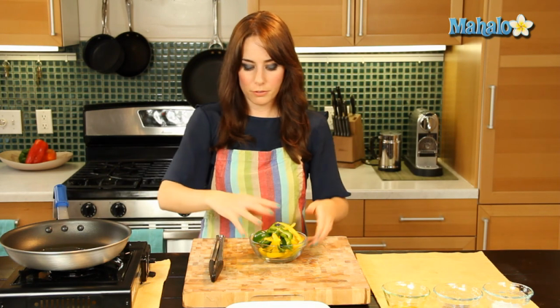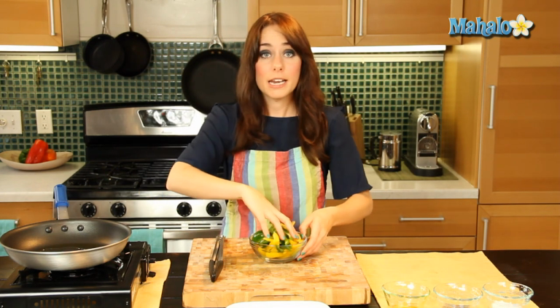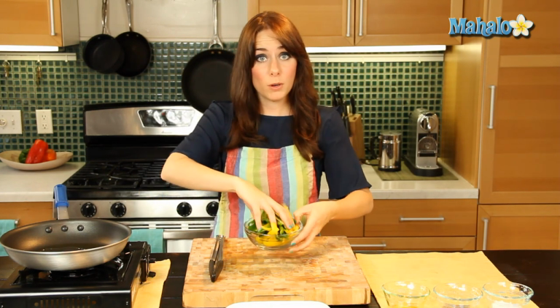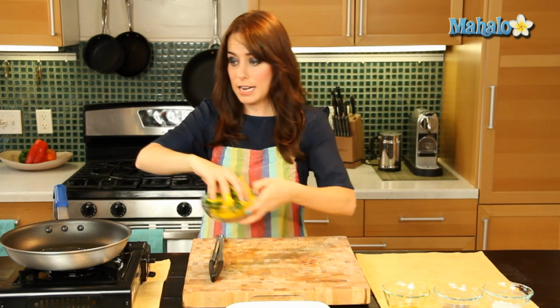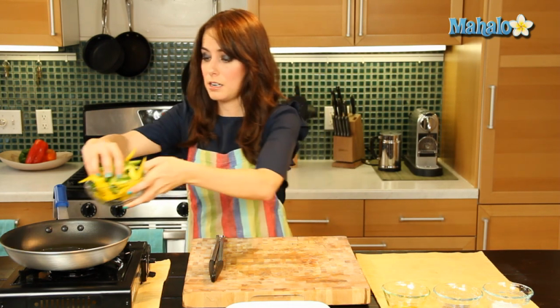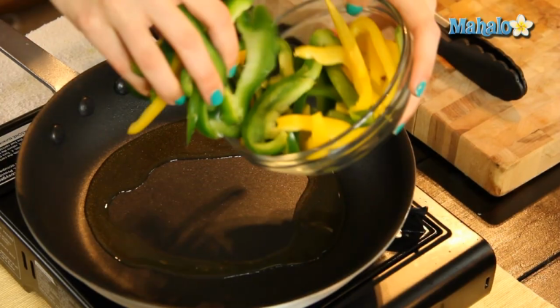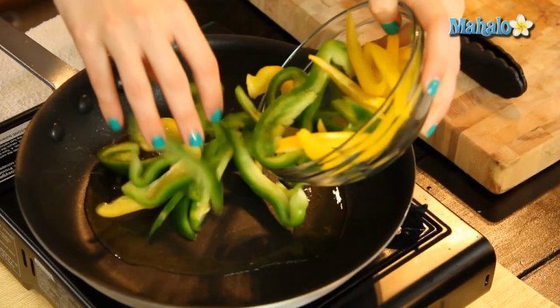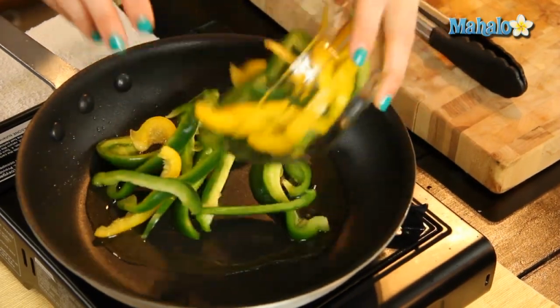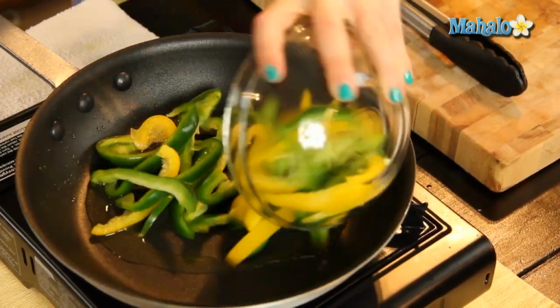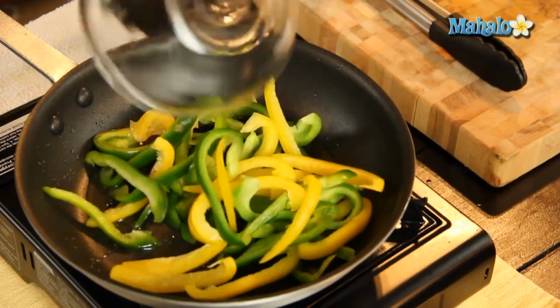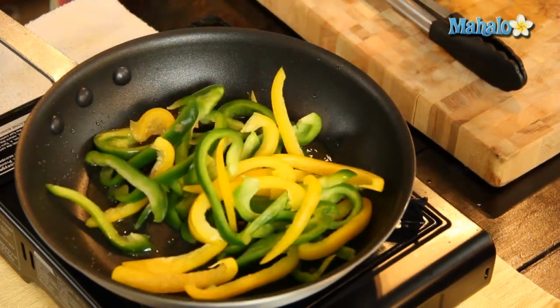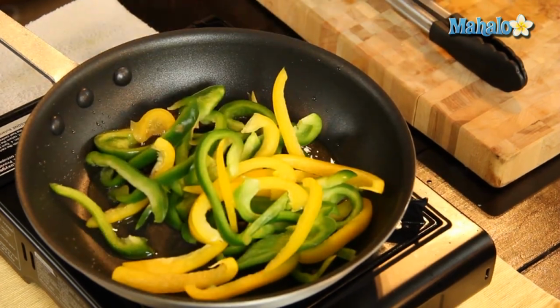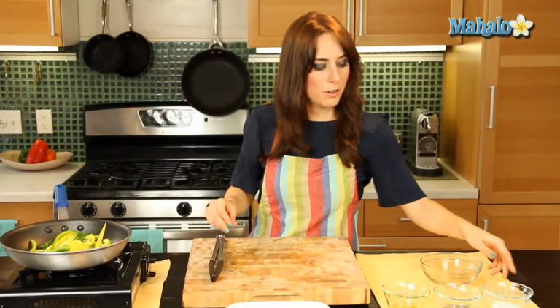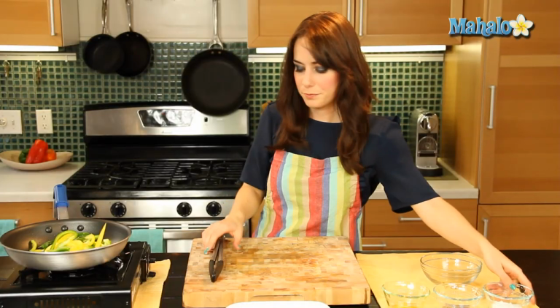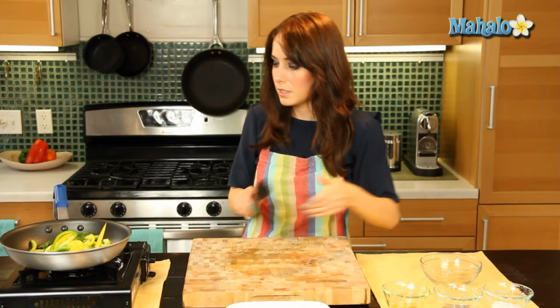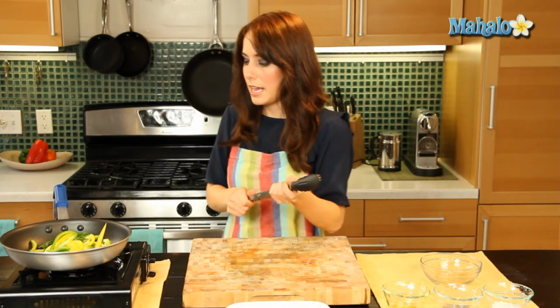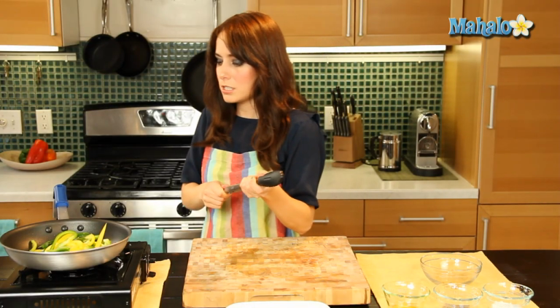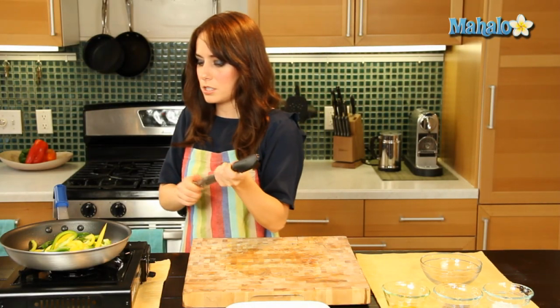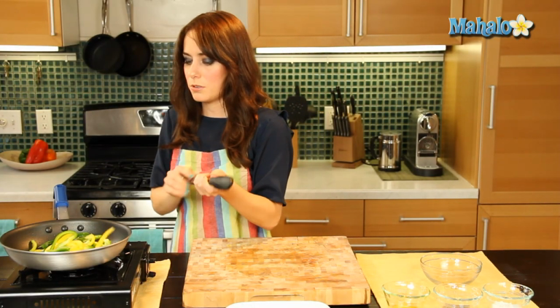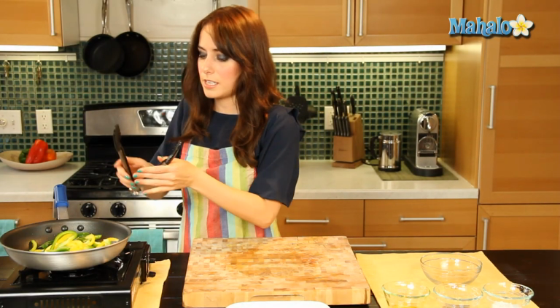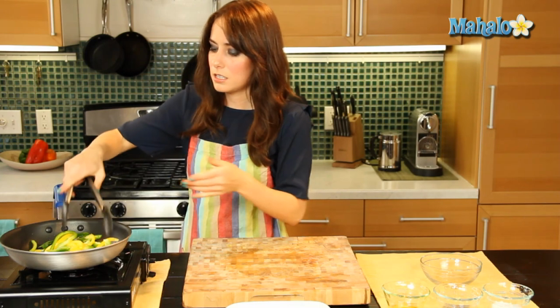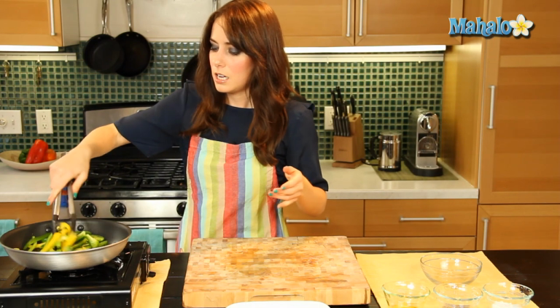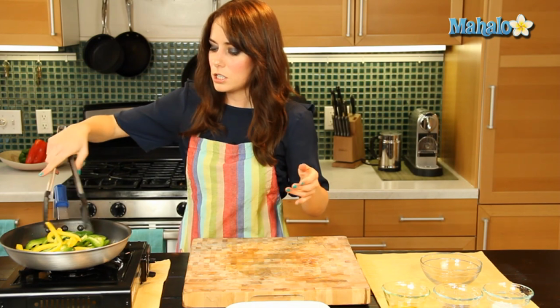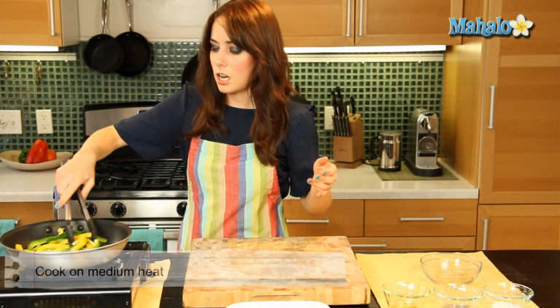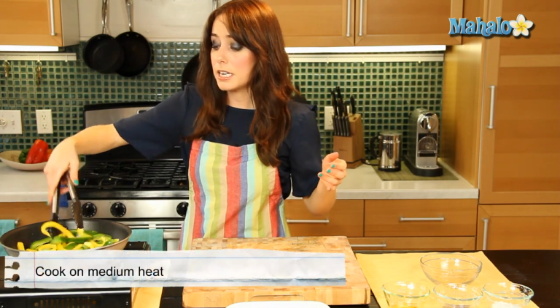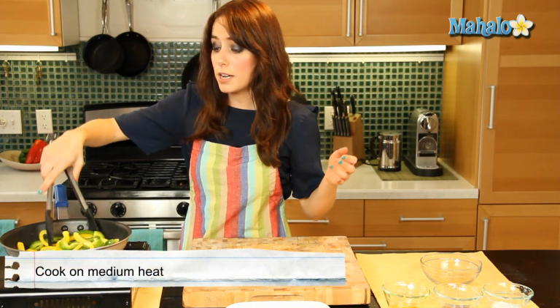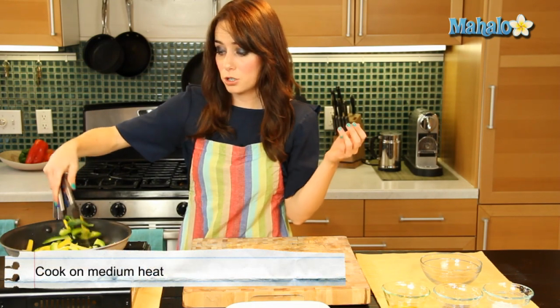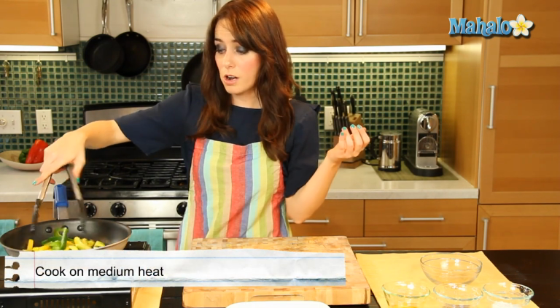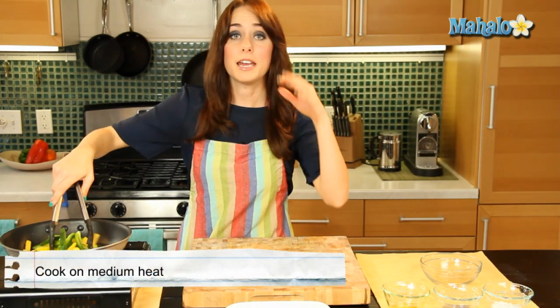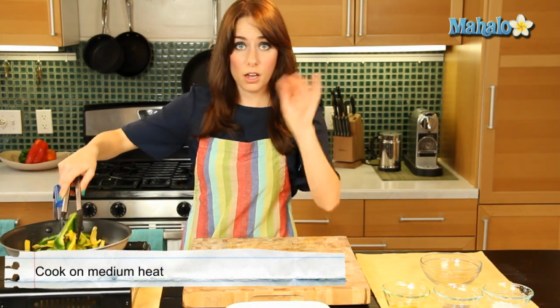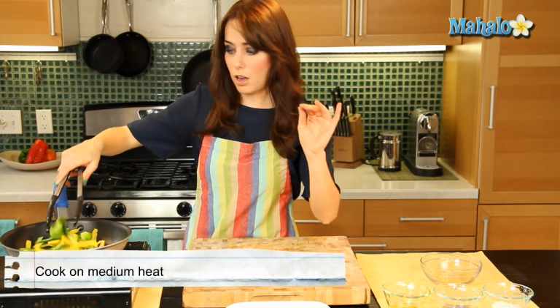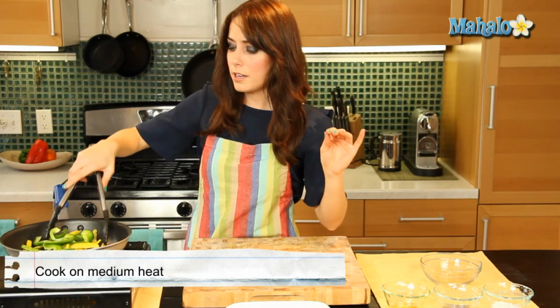Beautiful. Now I'm going to add in the bell pepper. And I'm just going to give it a little toss because I want to make sure that it's all covered in the olive oil.